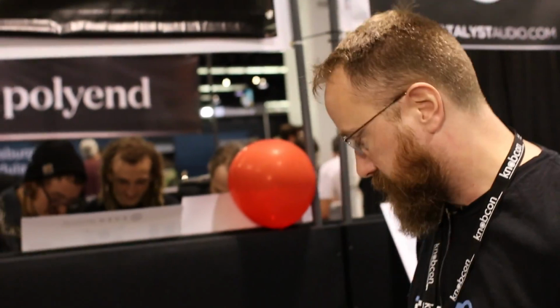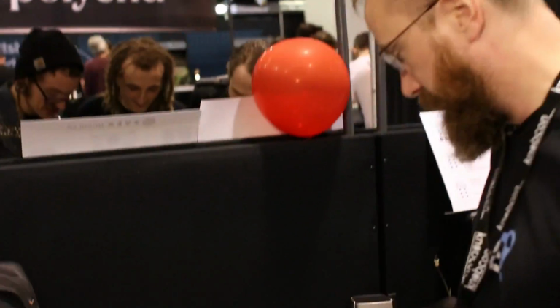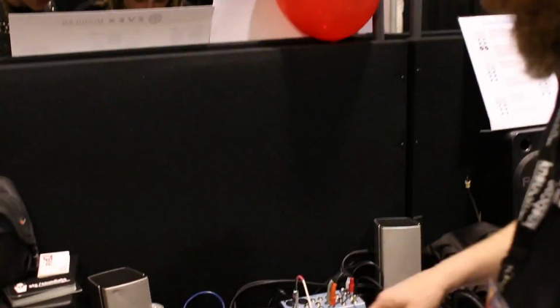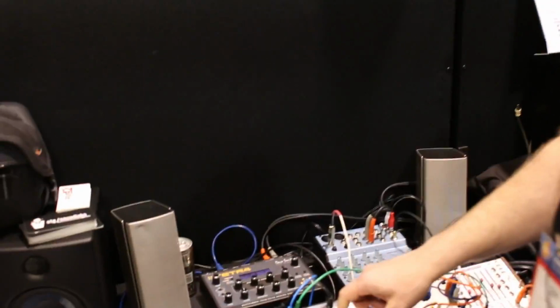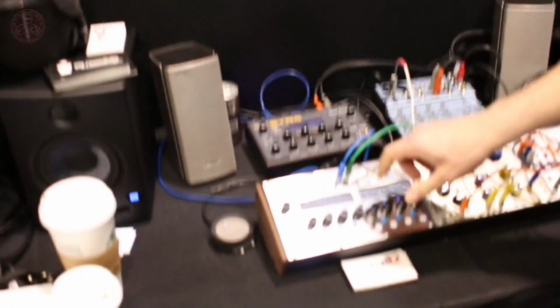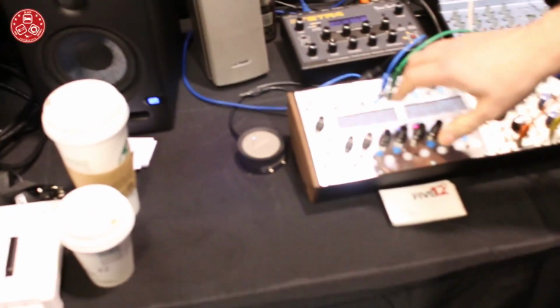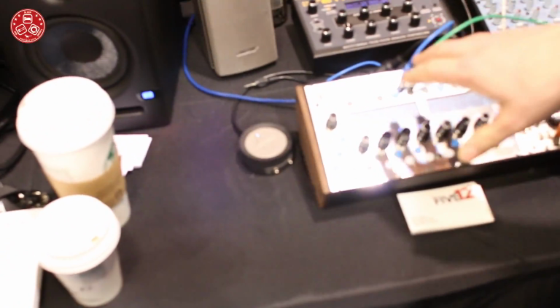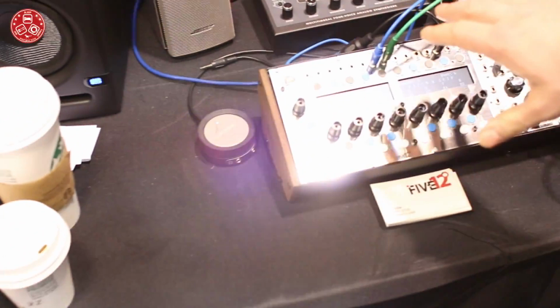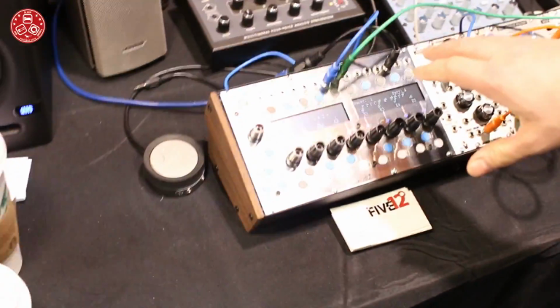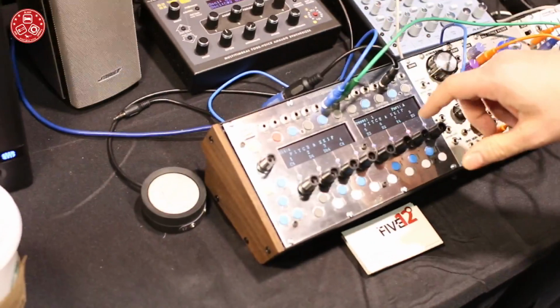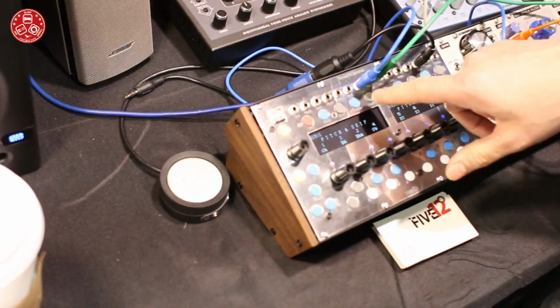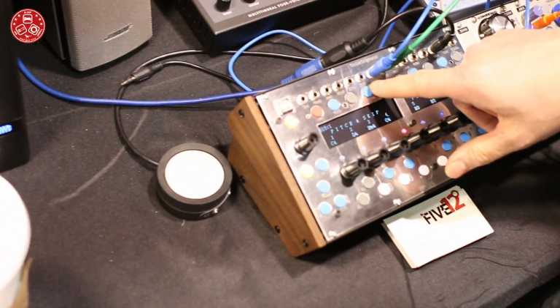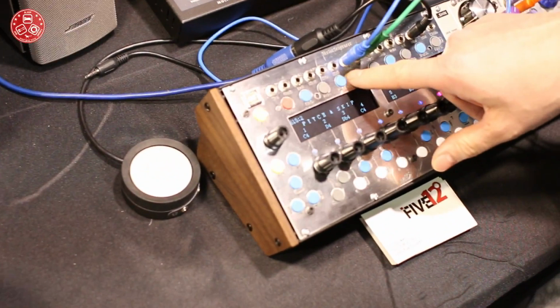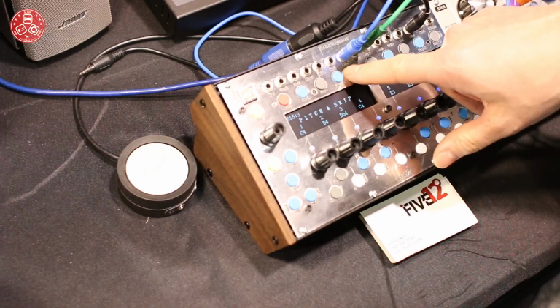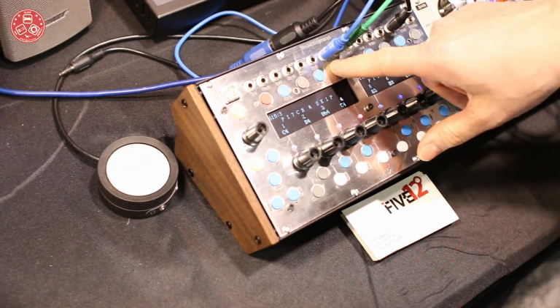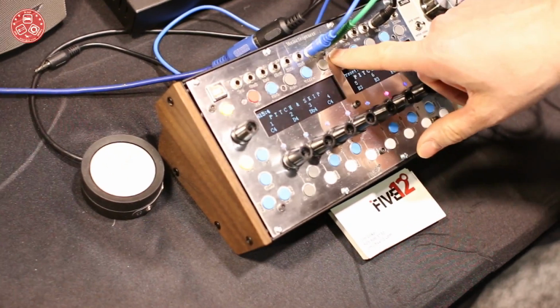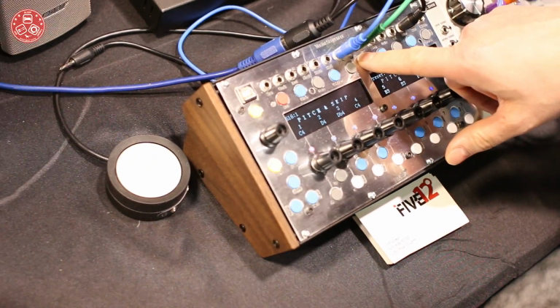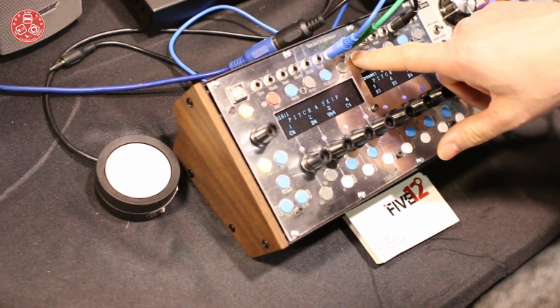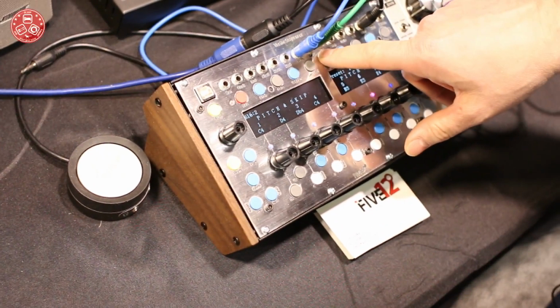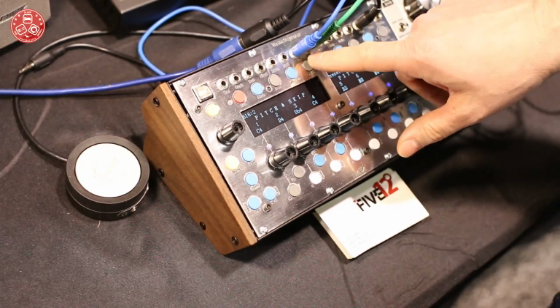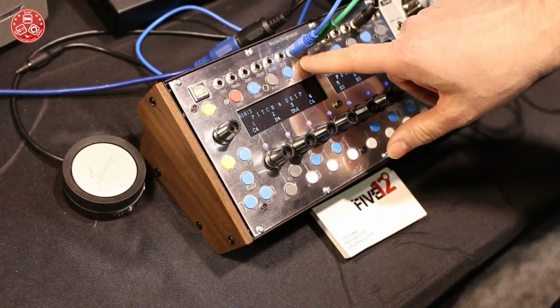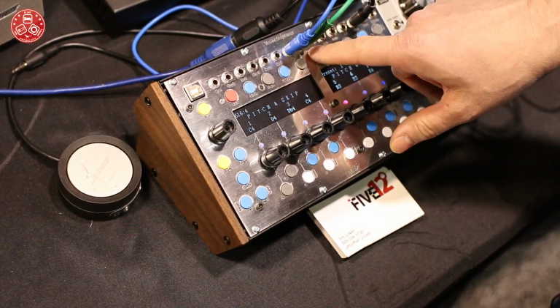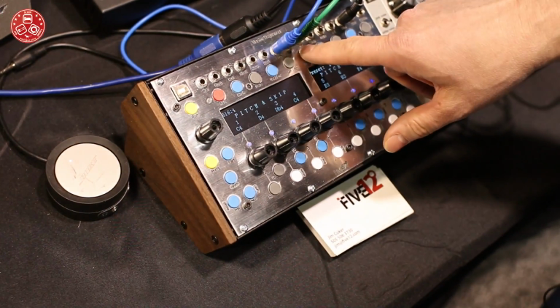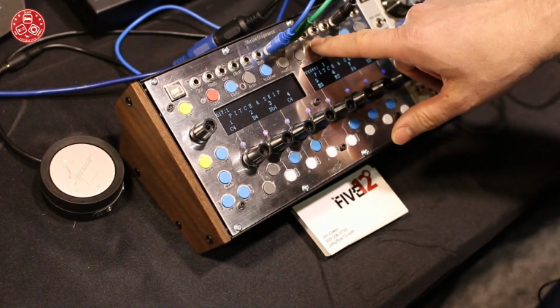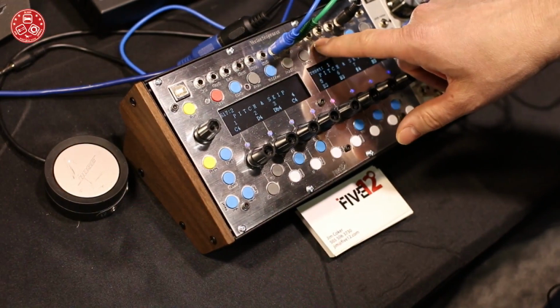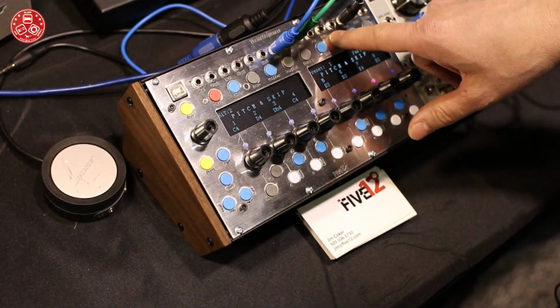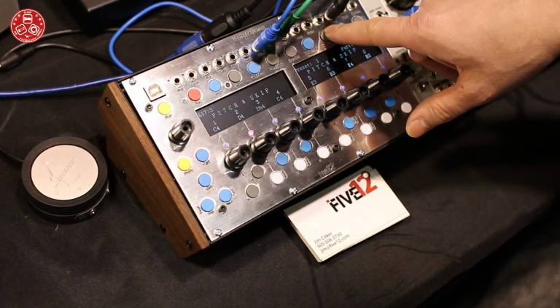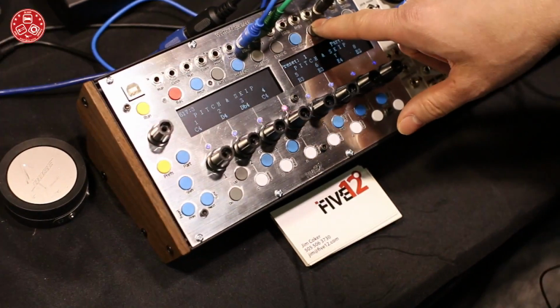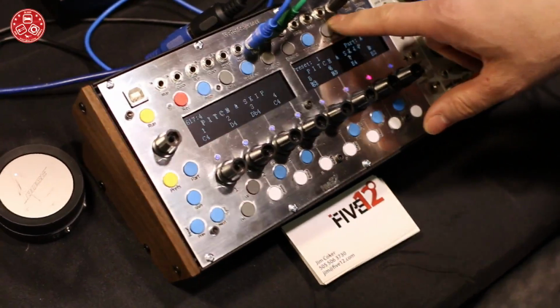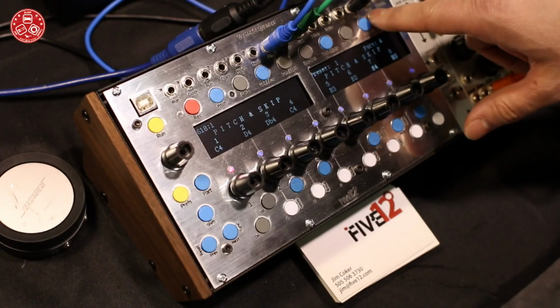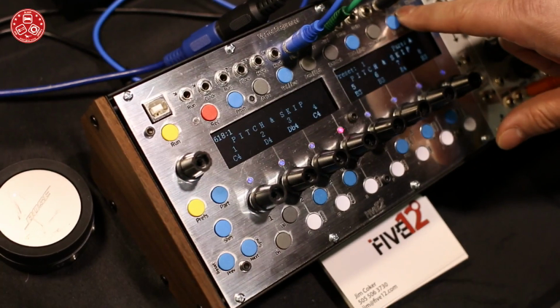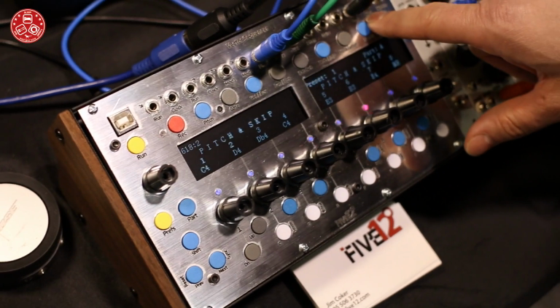It has four independent sequencers. There are two sets of analog outputs — pitch, gate, velocity; pitch, gate, velocity again. We also have two MIDI outputs.